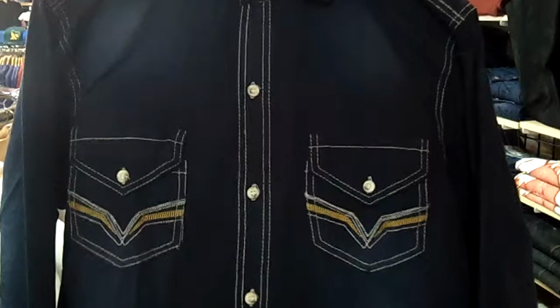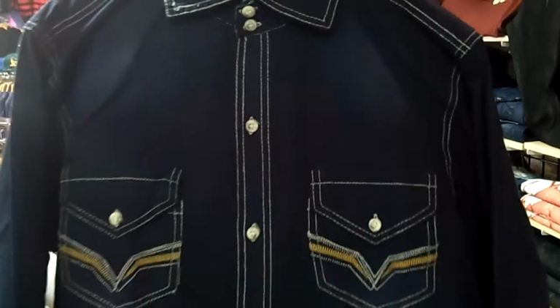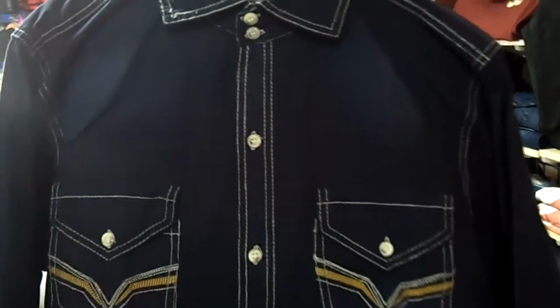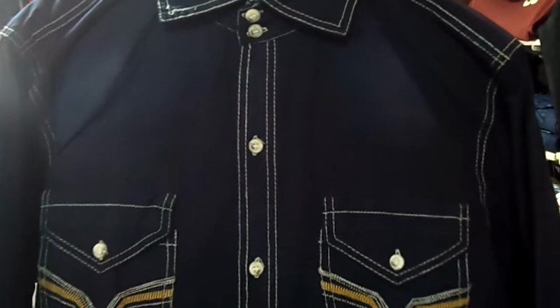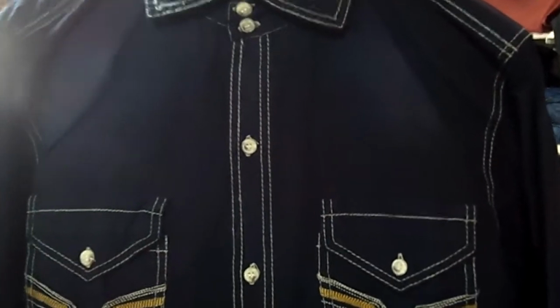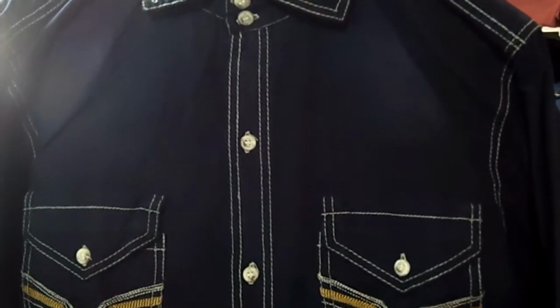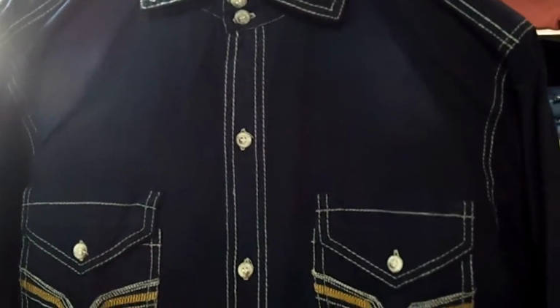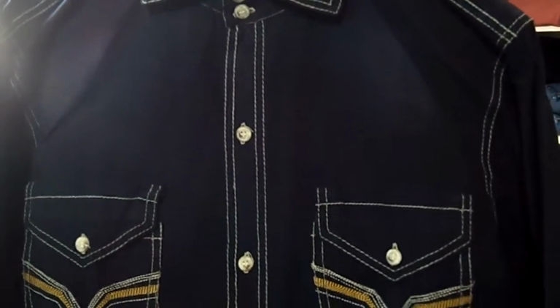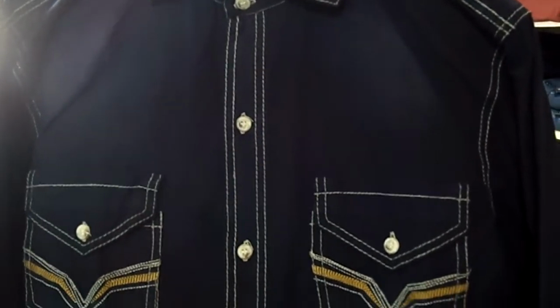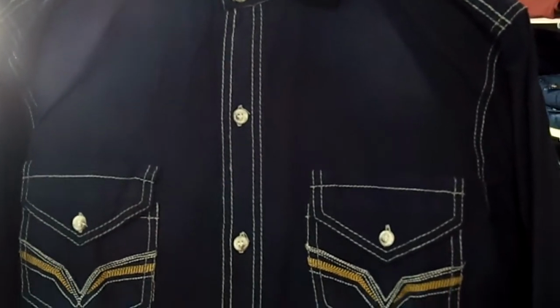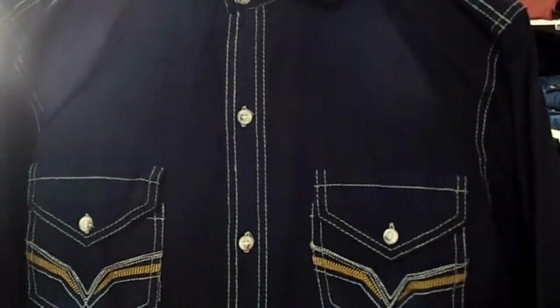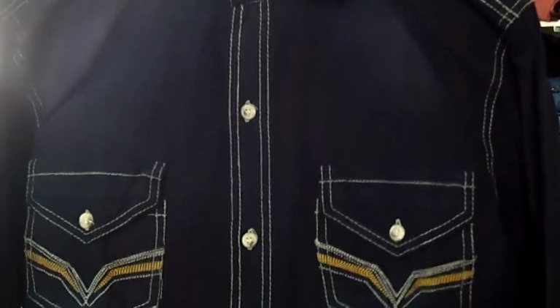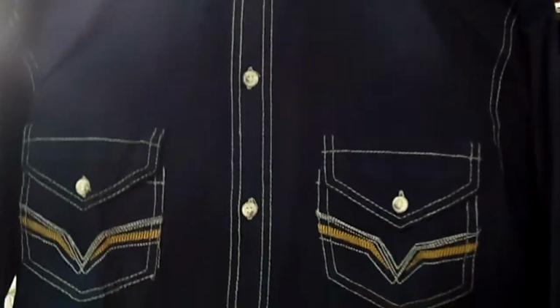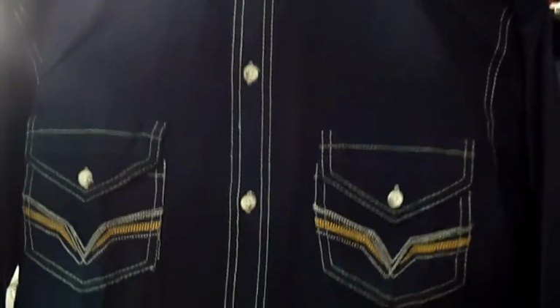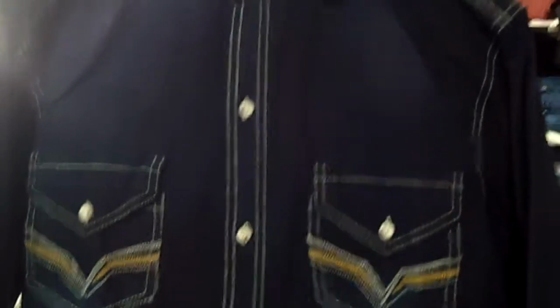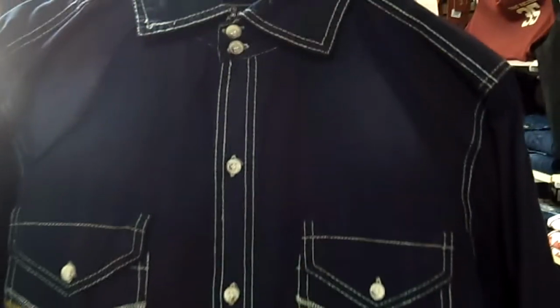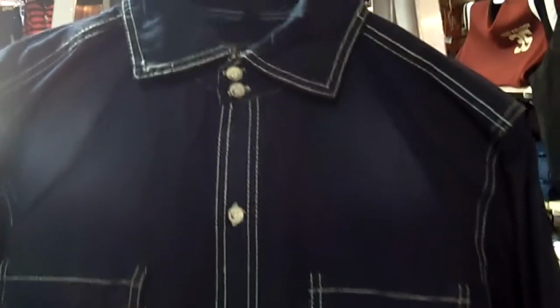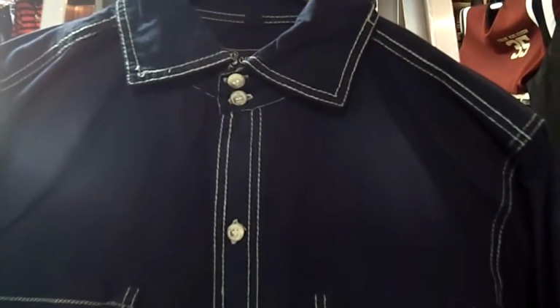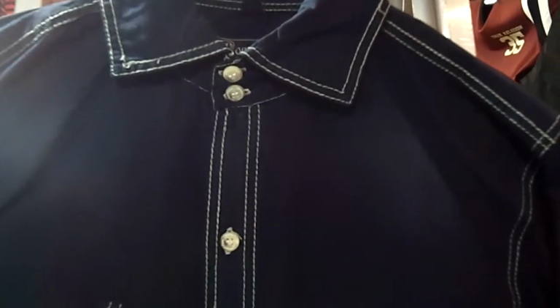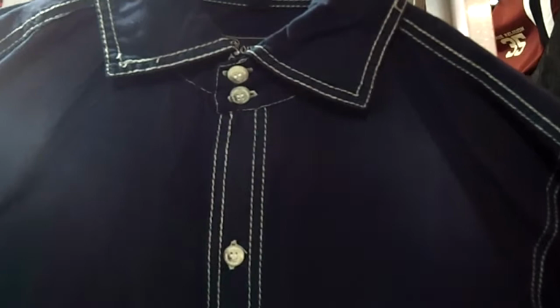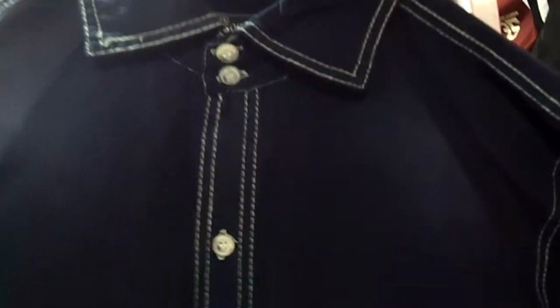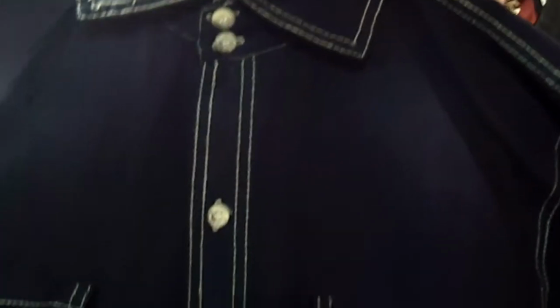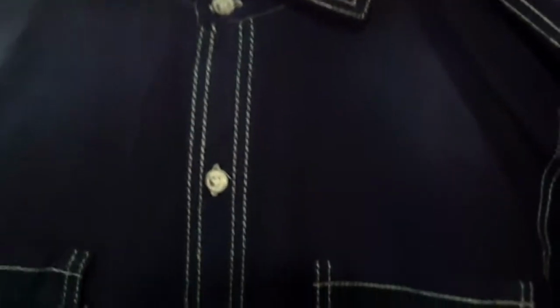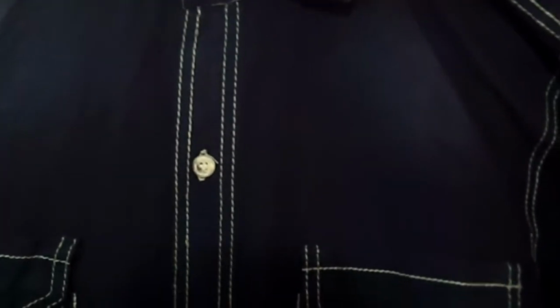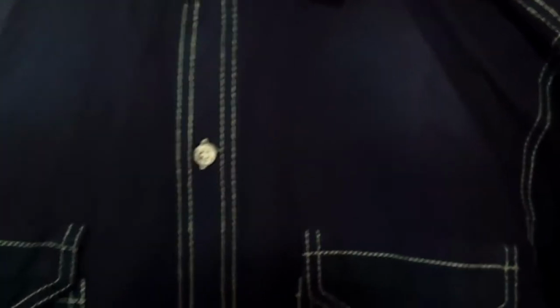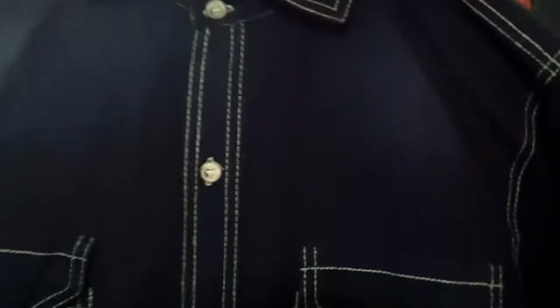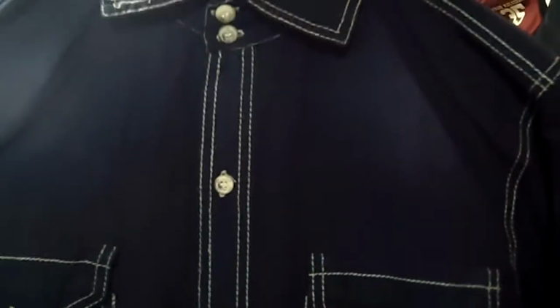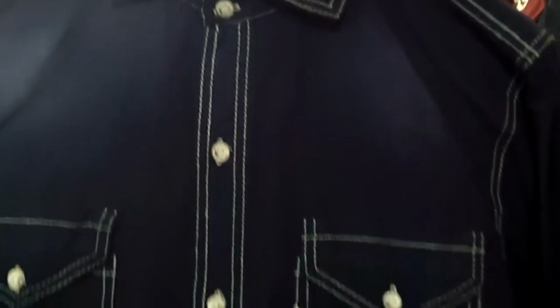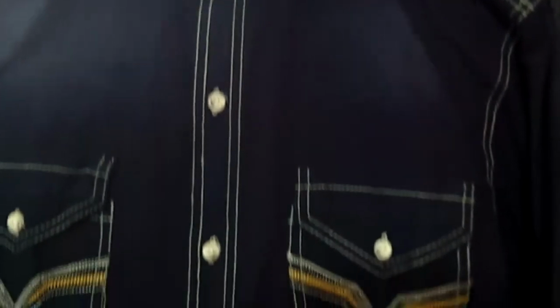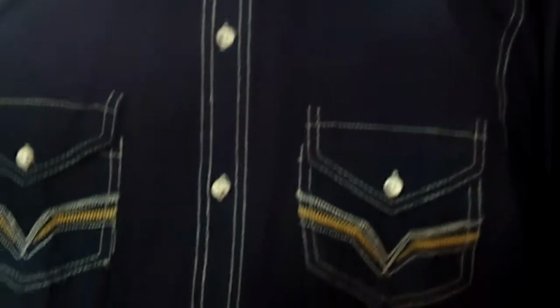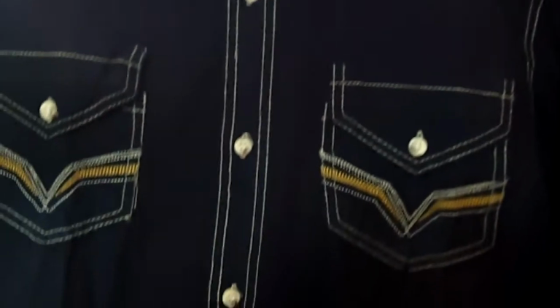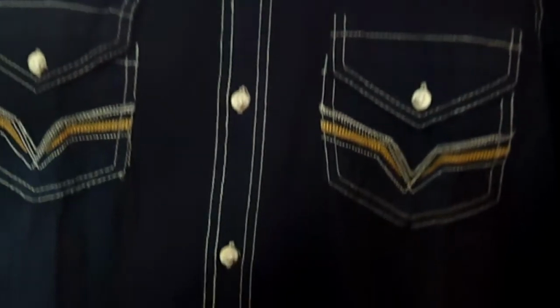Hello and welcome to Selling Clothes. Right now you're viewing a new man's shirt by Competition. The color is navy blue.